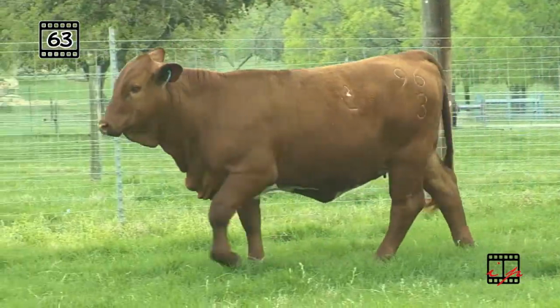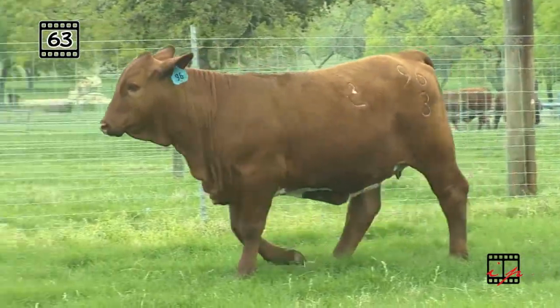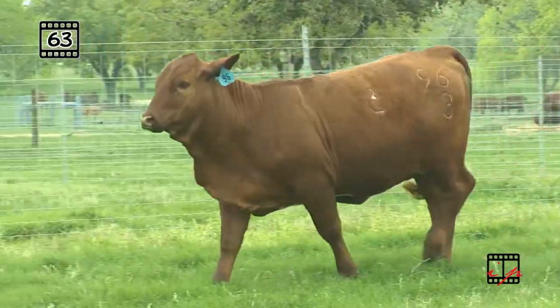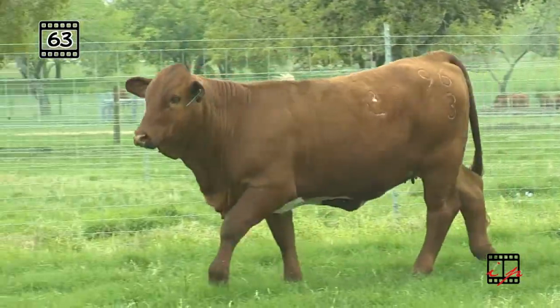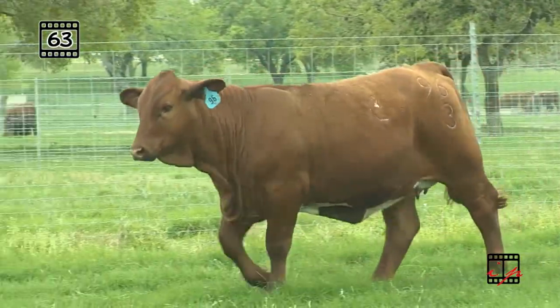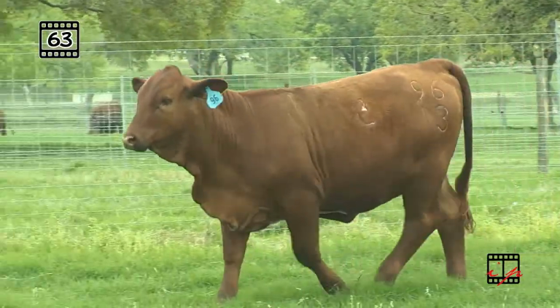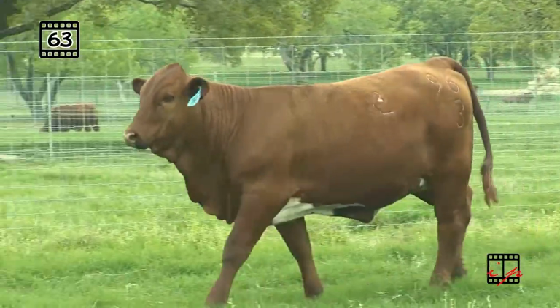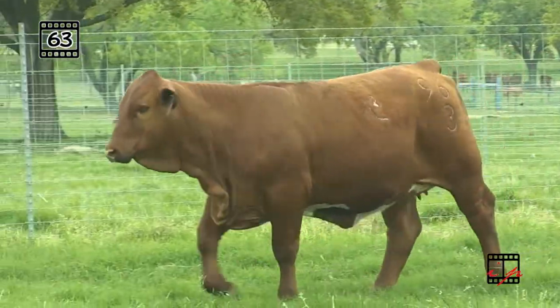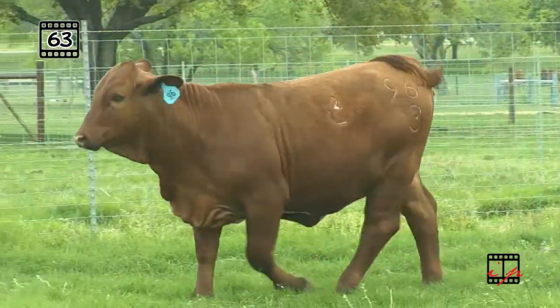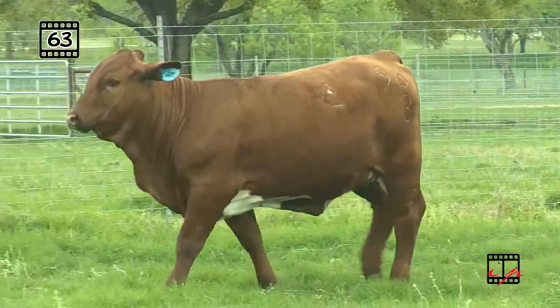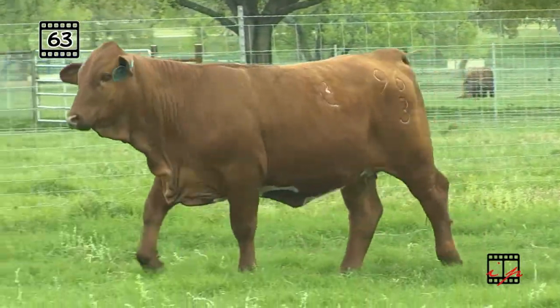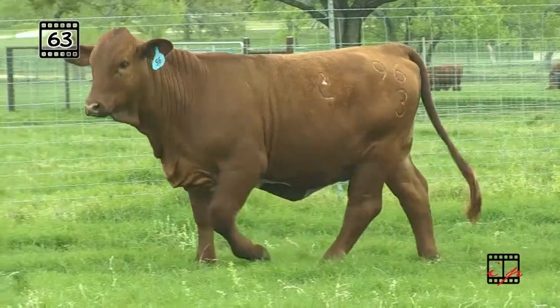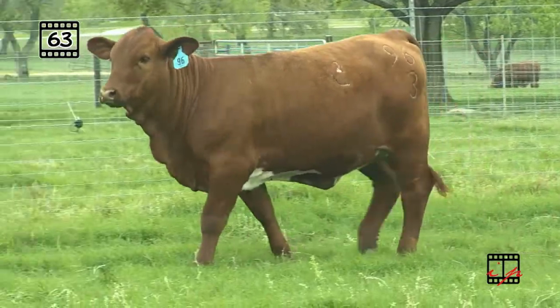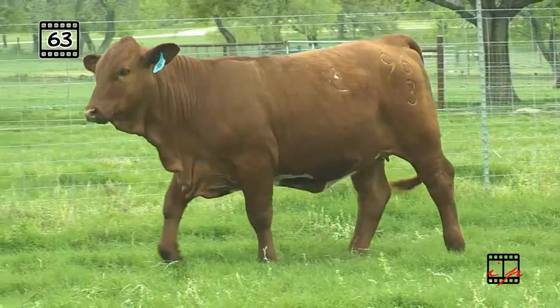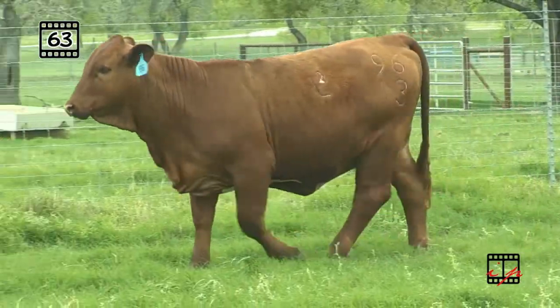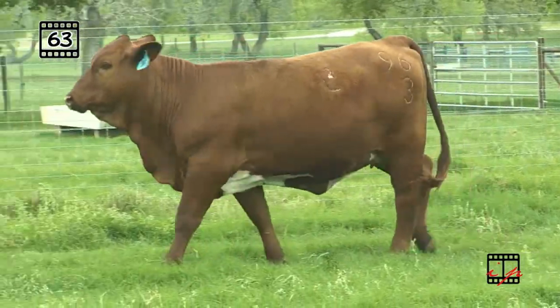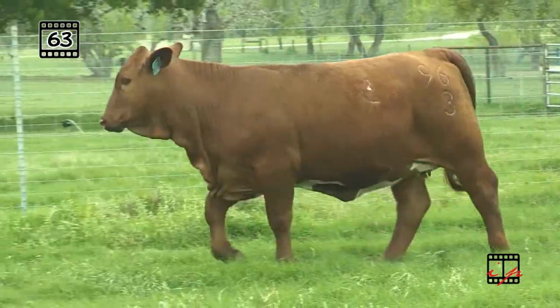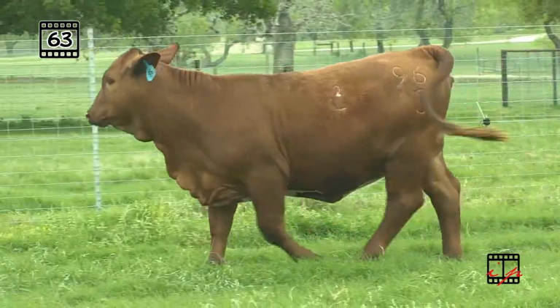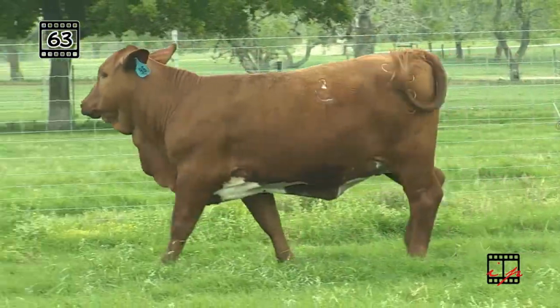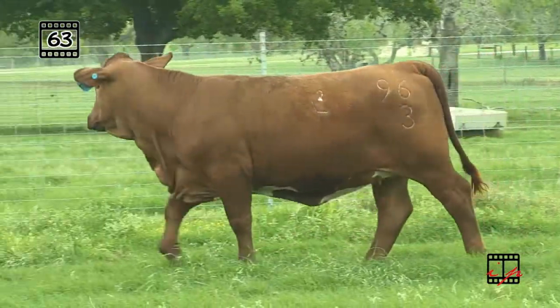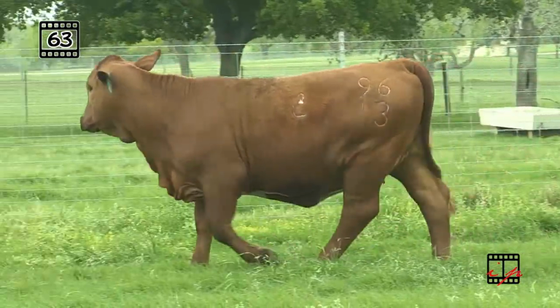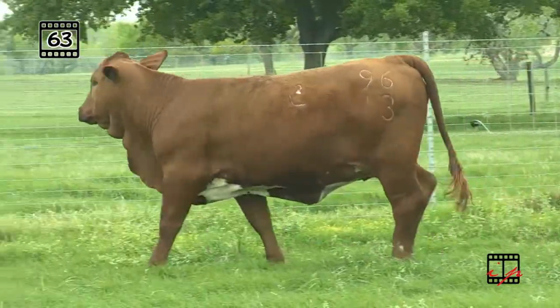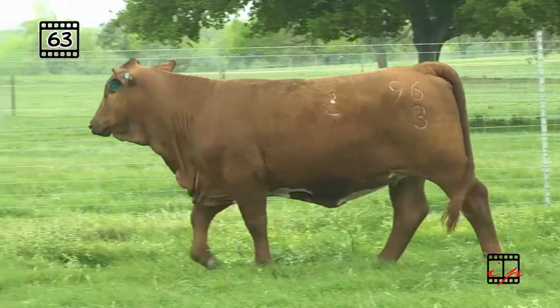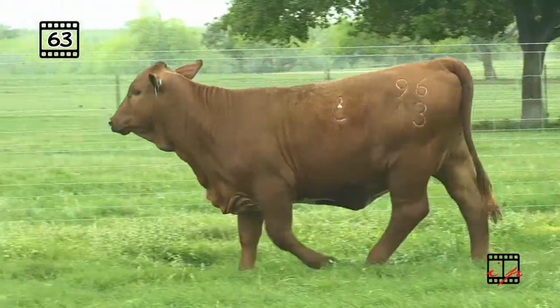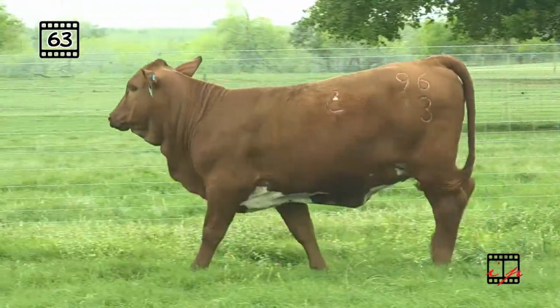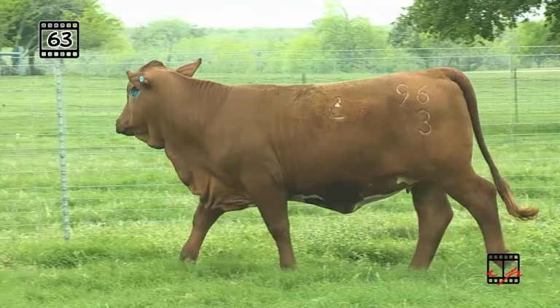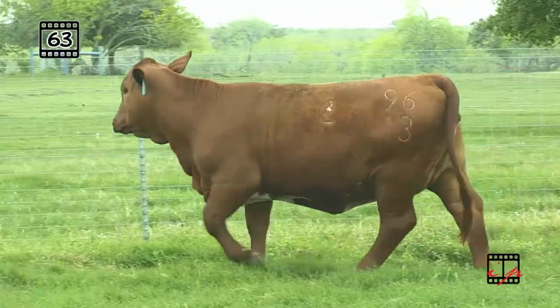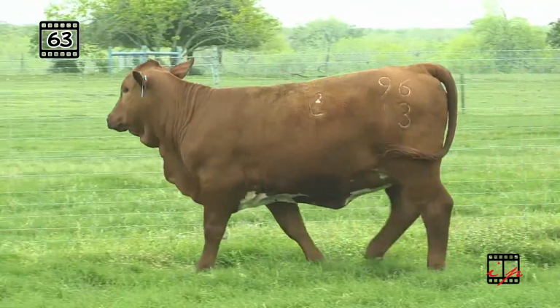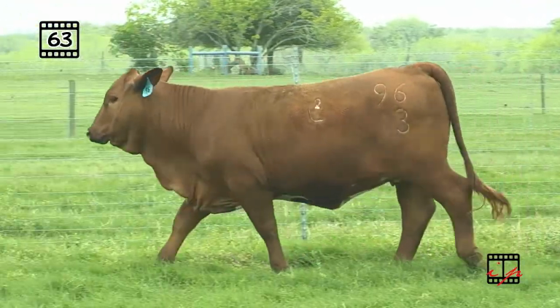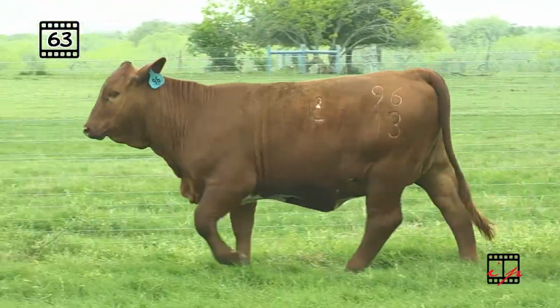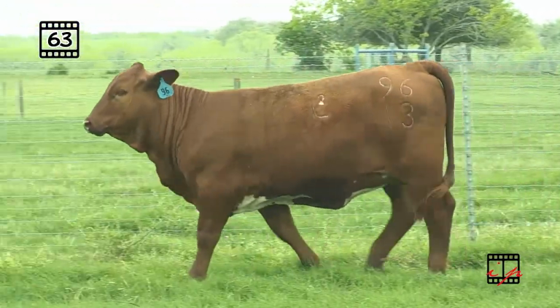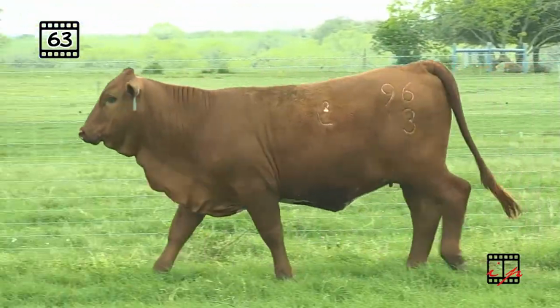Look at this female. Knock out Anna on that bottom side. Captain Jack, back to Infinity, Simply Sugar — all that bottom side genetics that's built L2 Ranch and the tremendous breeding program that they have today.